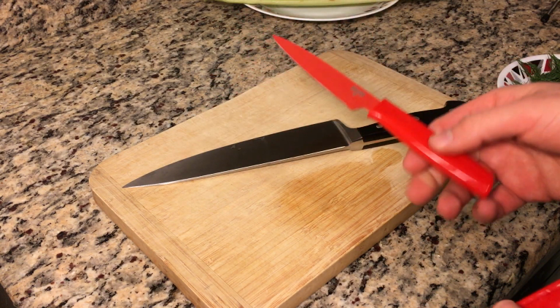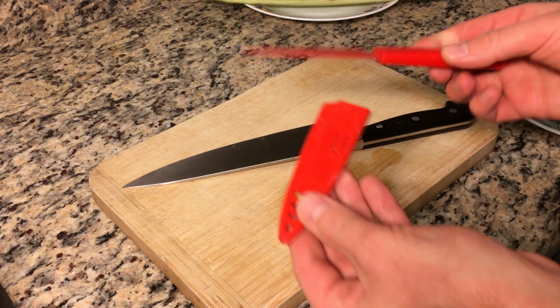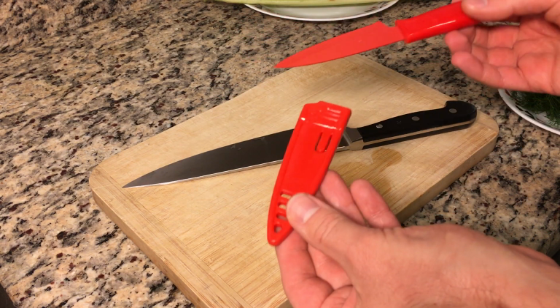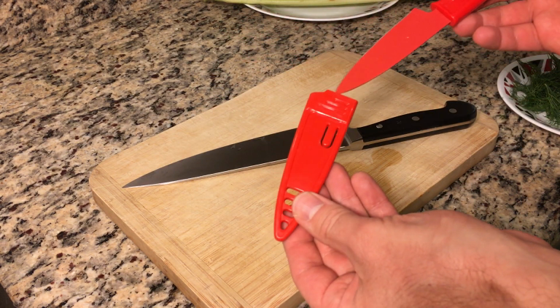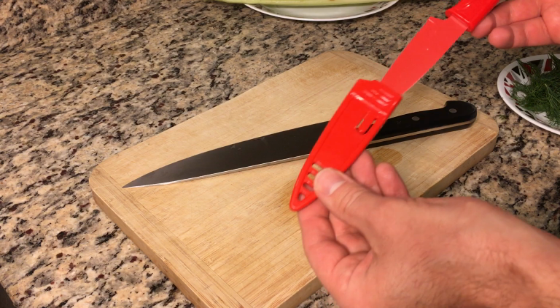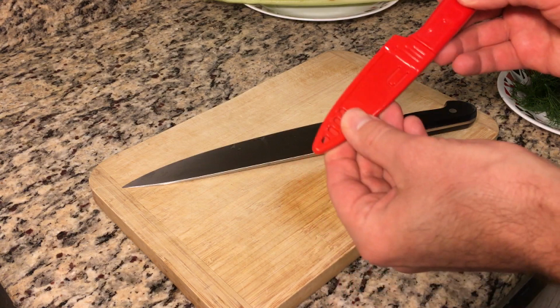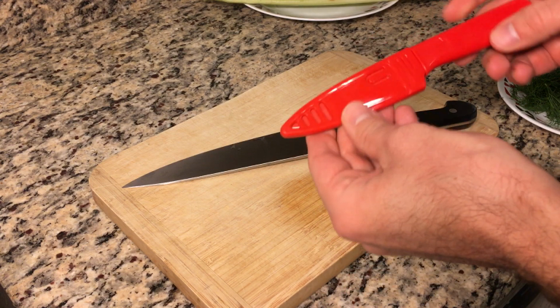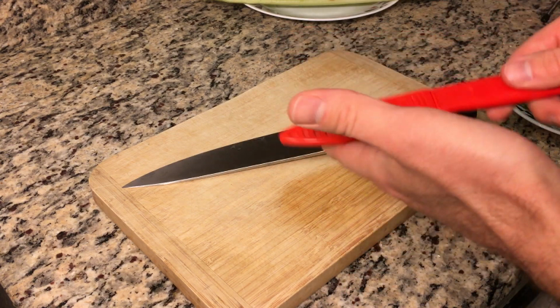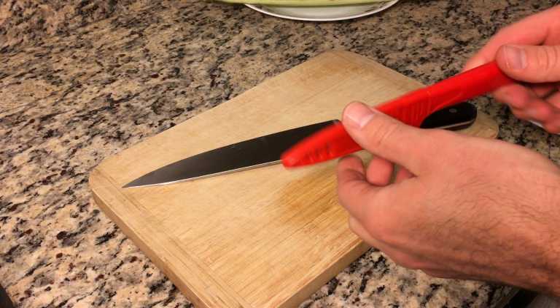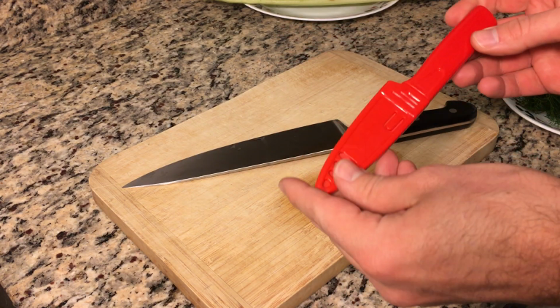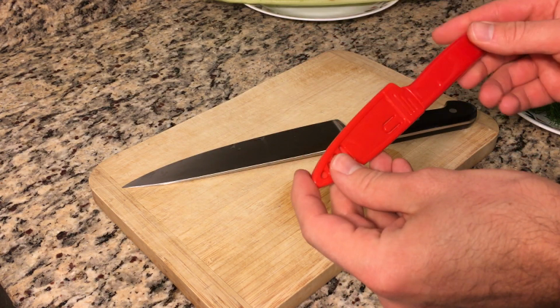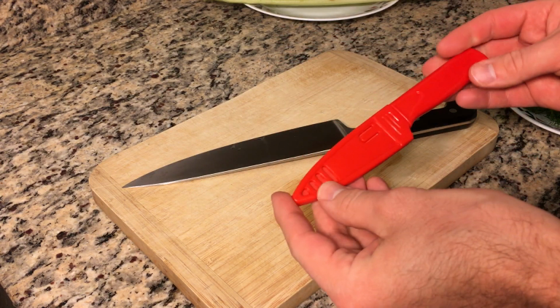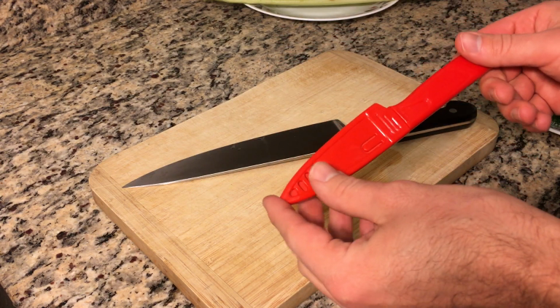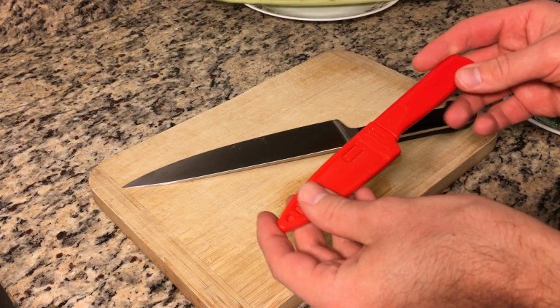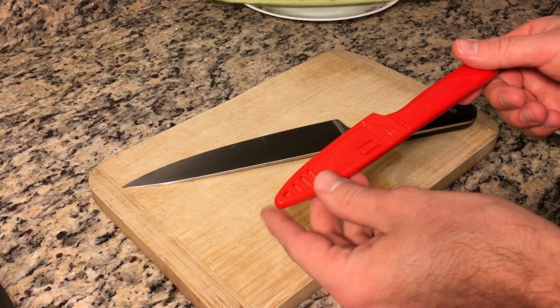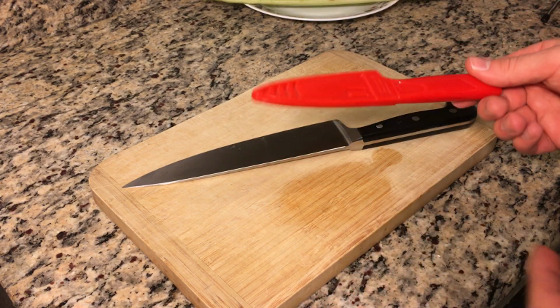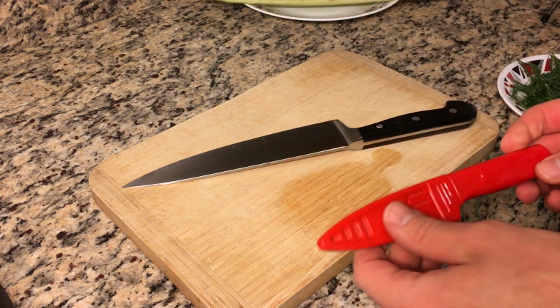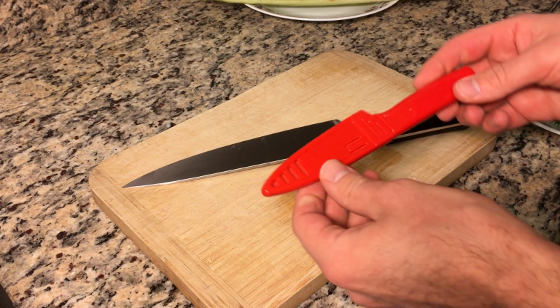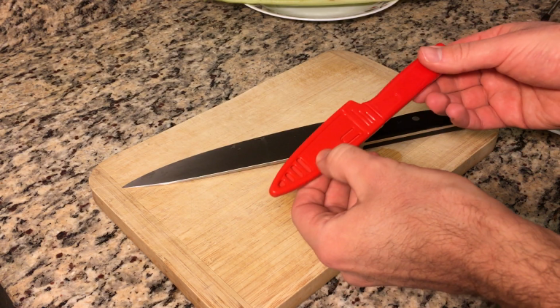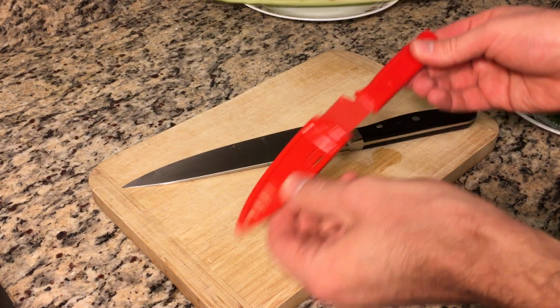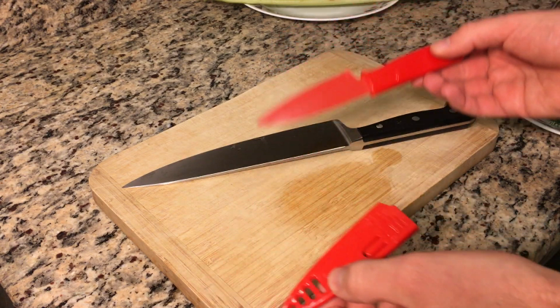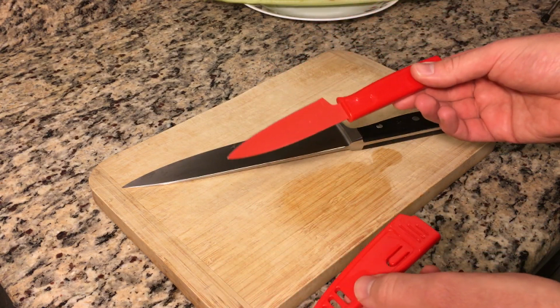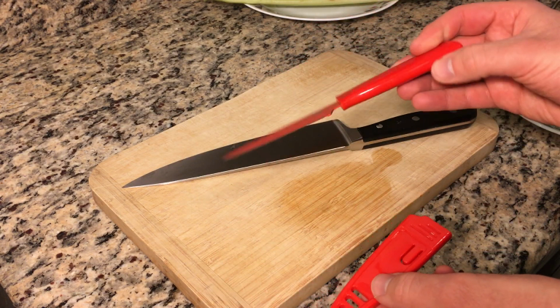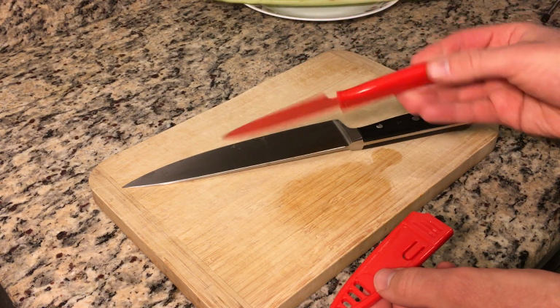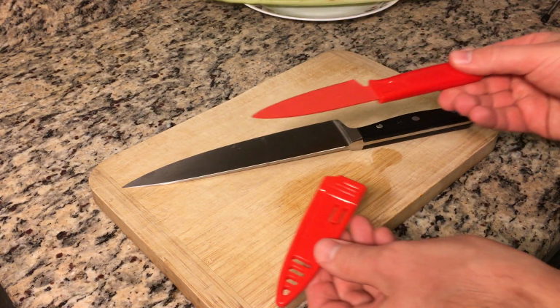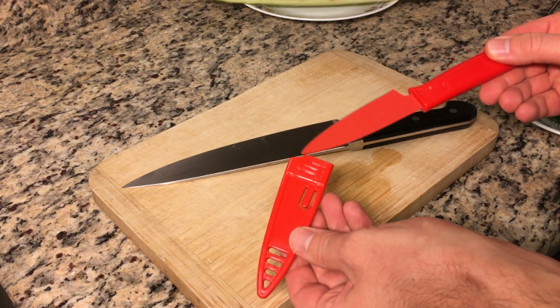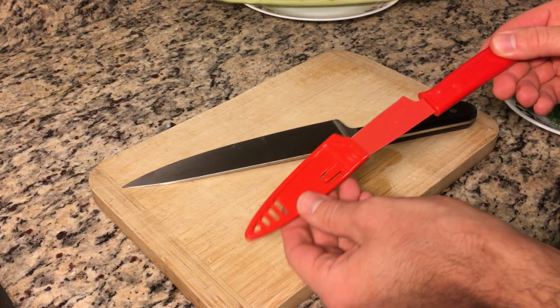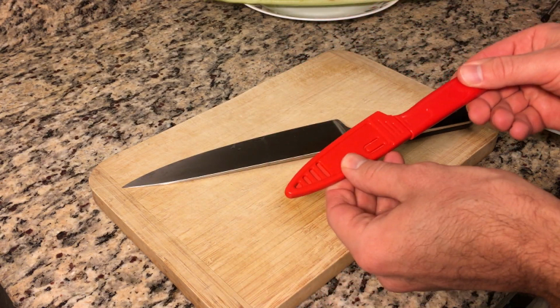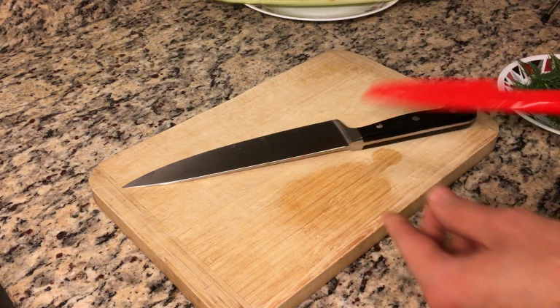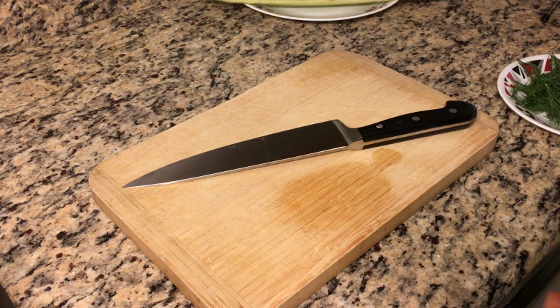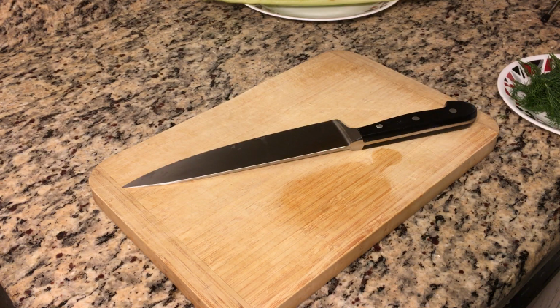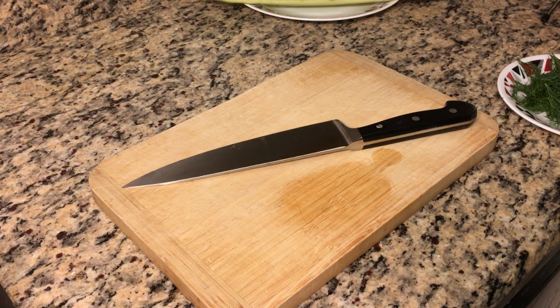This is great for a picnic because it has a cover that will let you drop it in a bag without cutting anything, but this is not the kind of item you should be using in your home kitchen because it's really not very efficient, and we'll see why in this video.